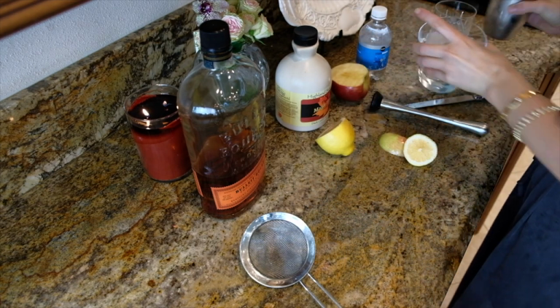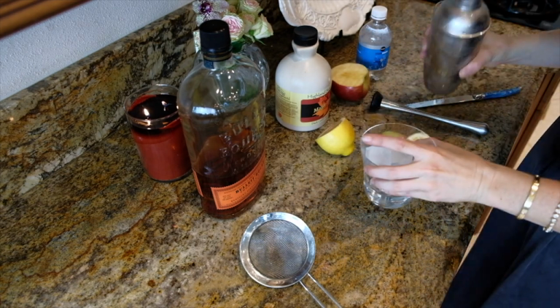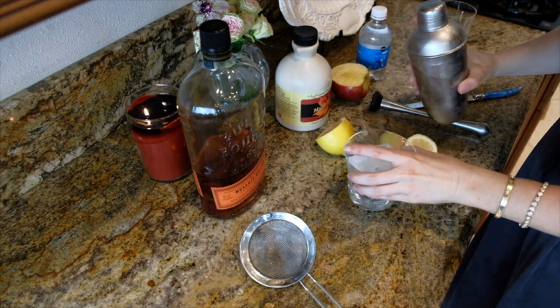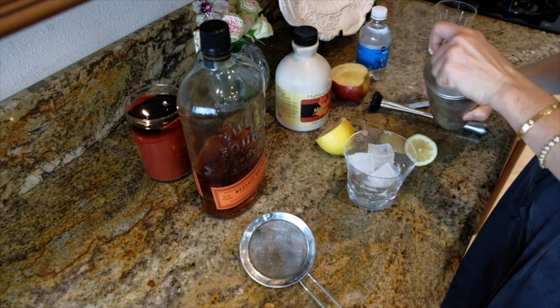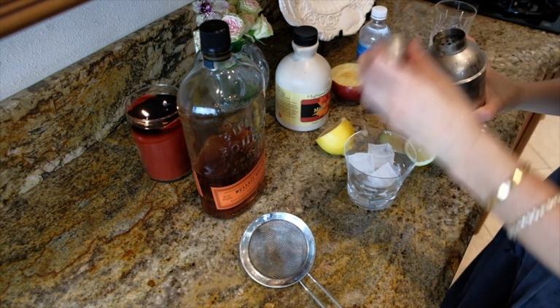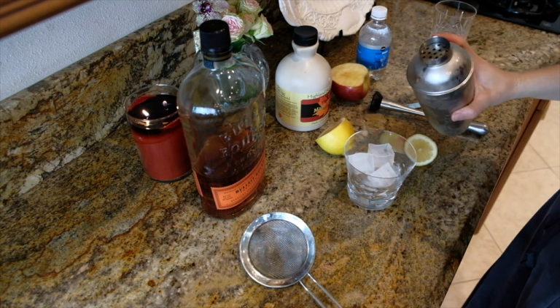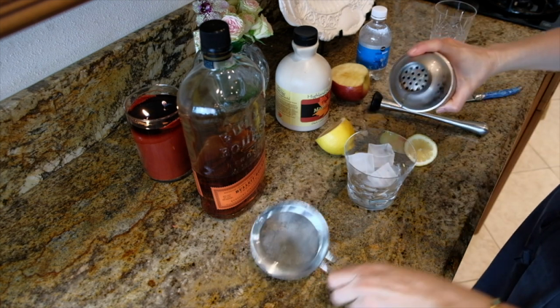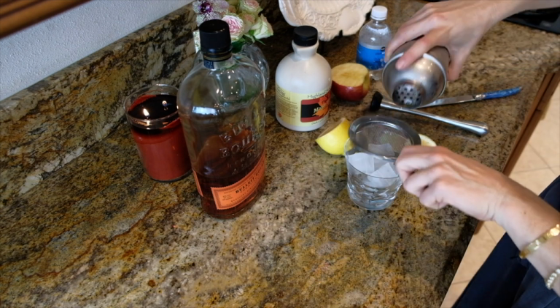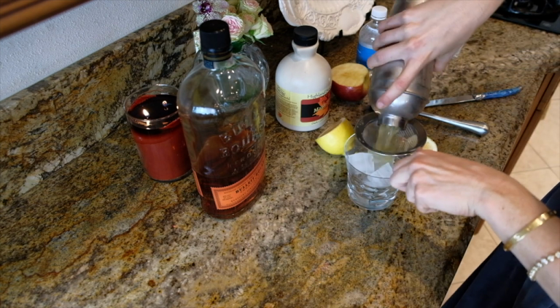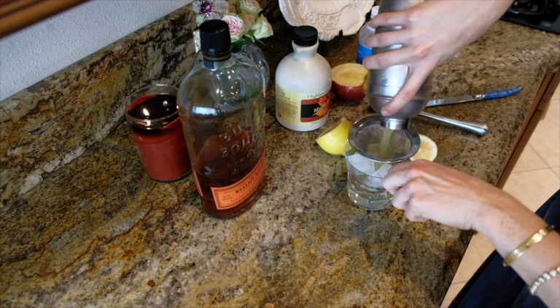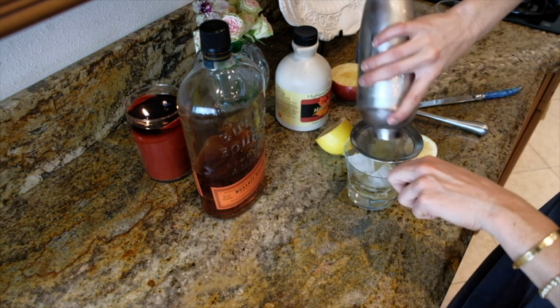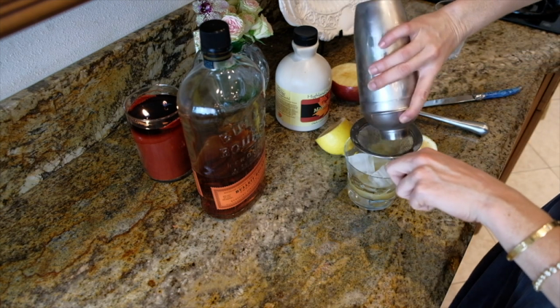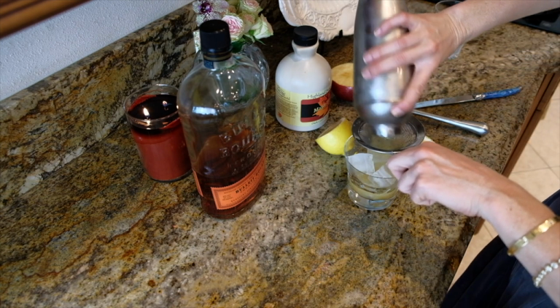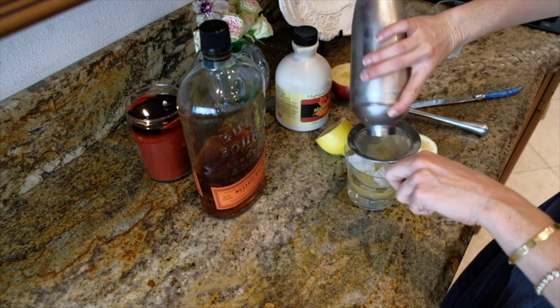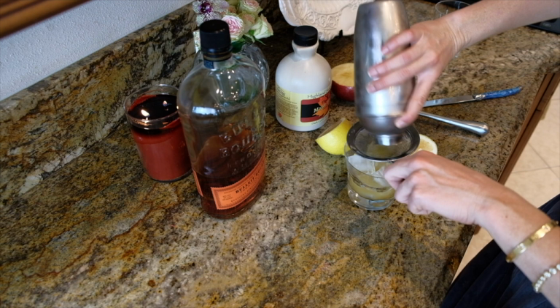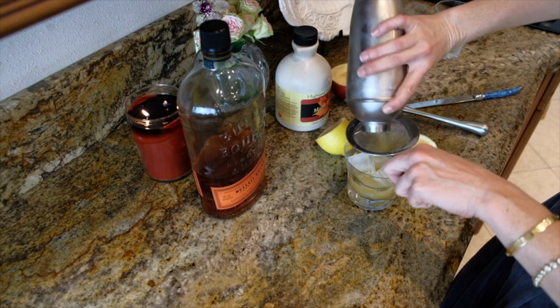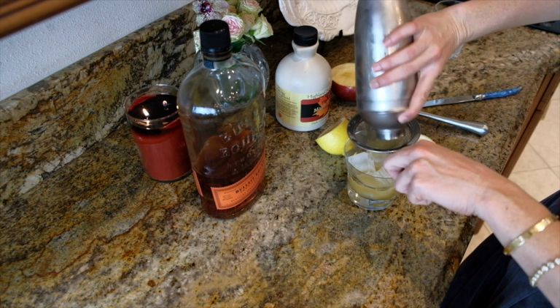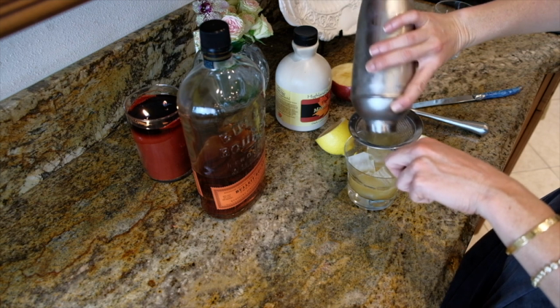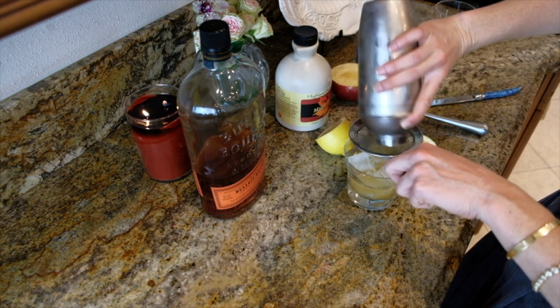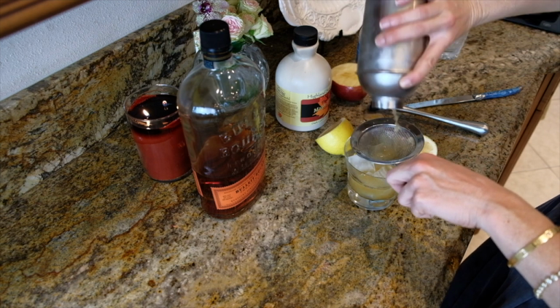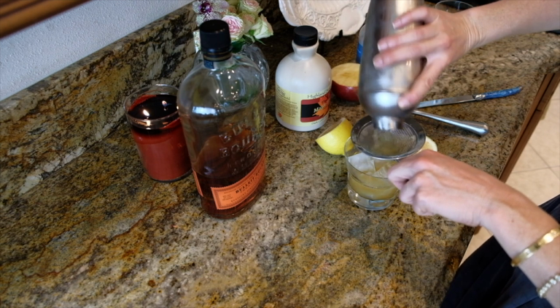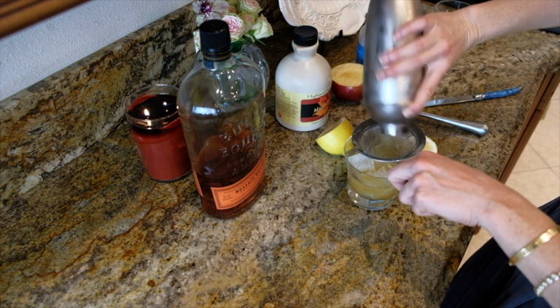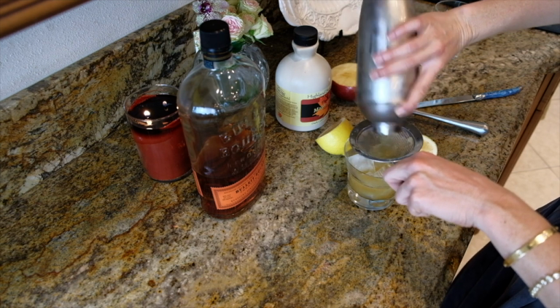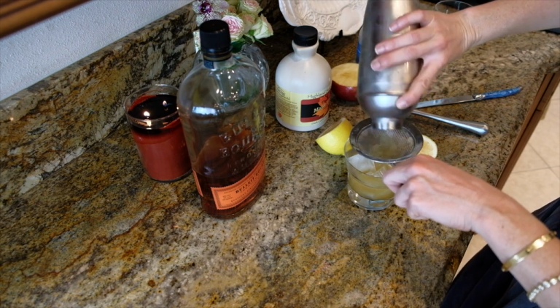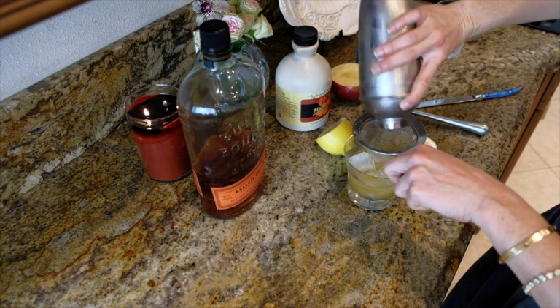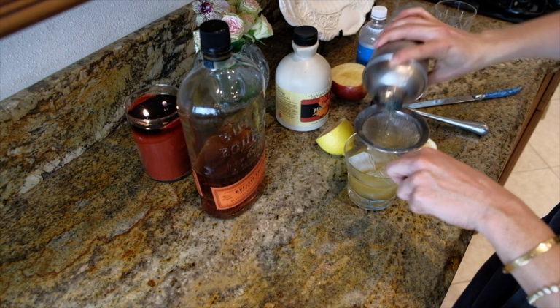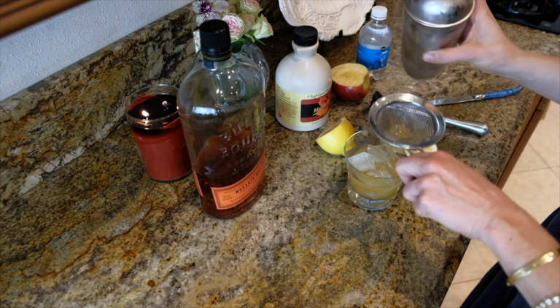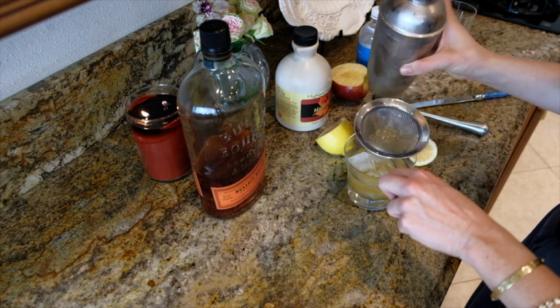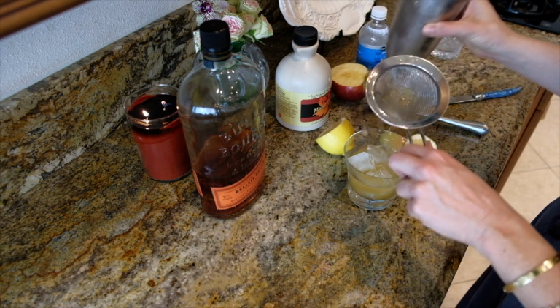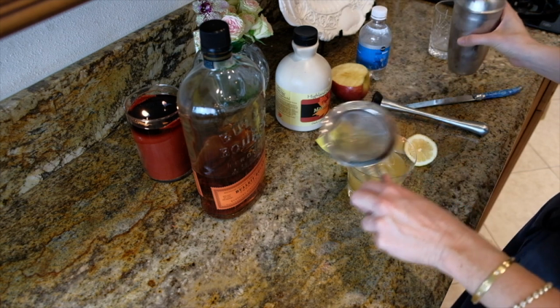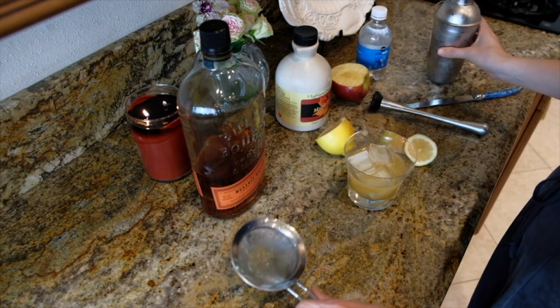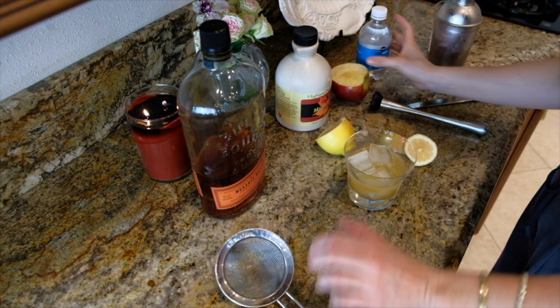And then I'm just going to strain this into my glass here. And I'm going to top it off with a little bit of club soda, just like that.